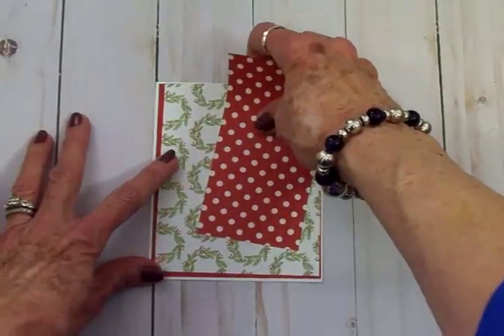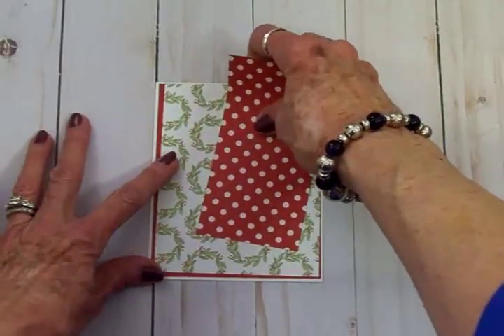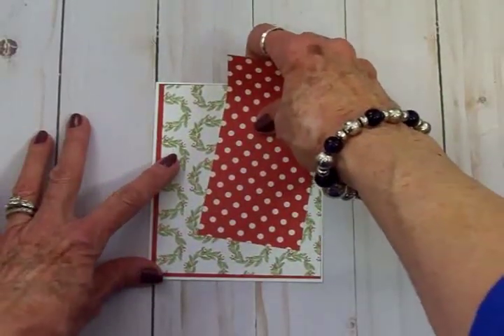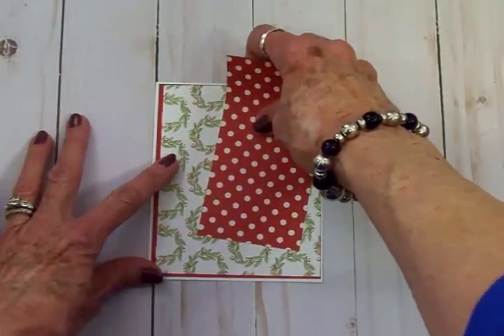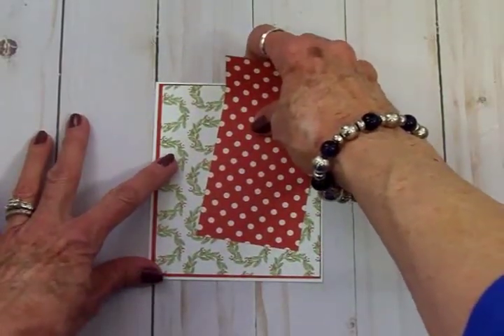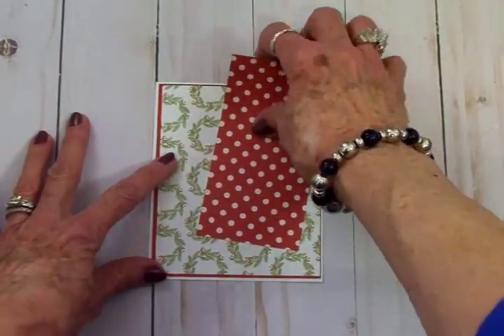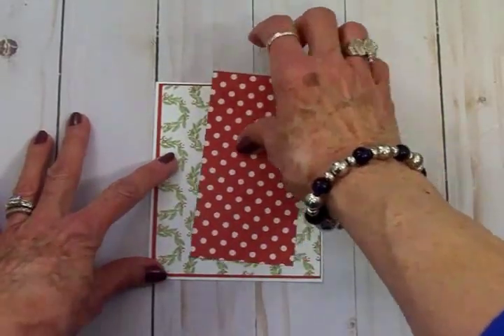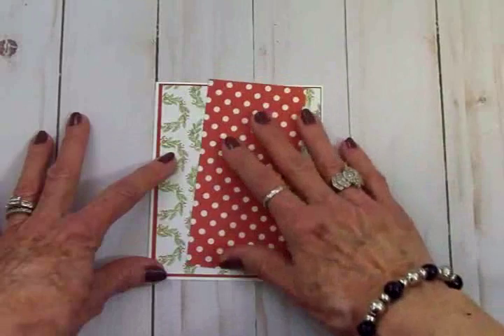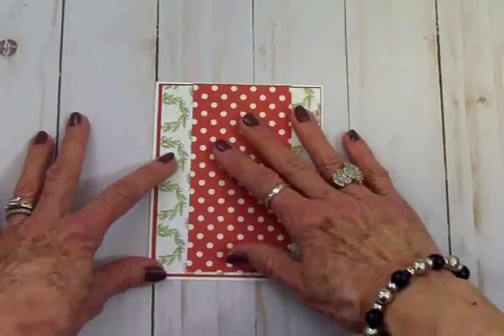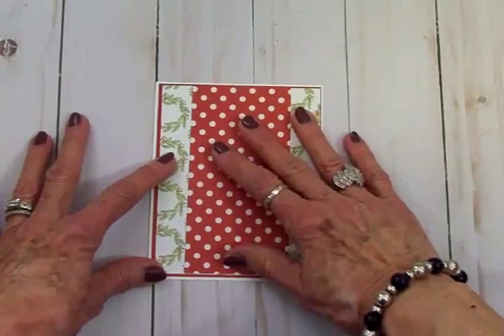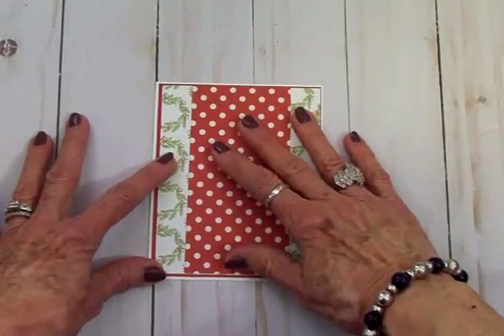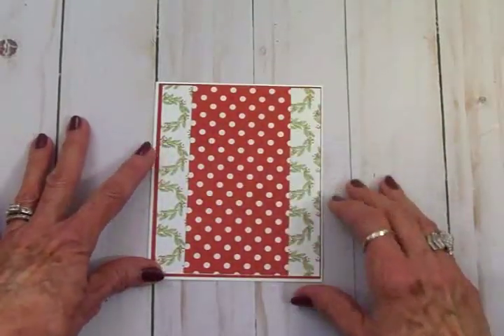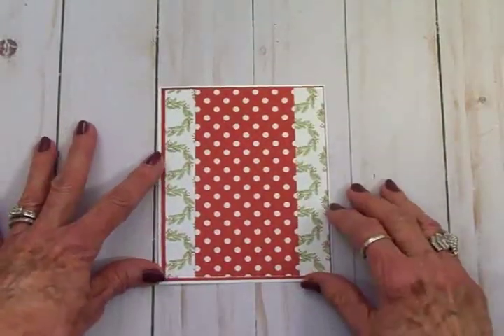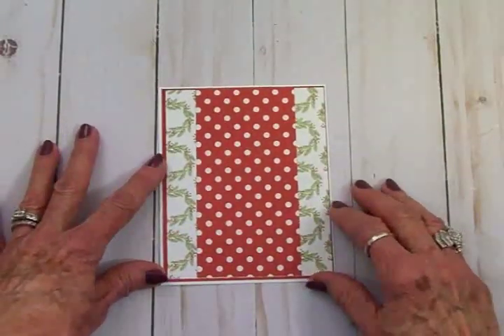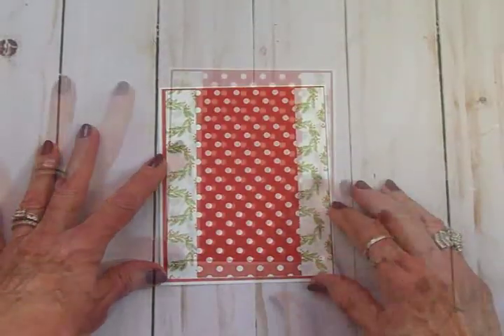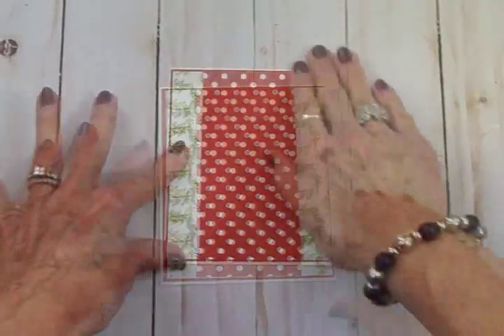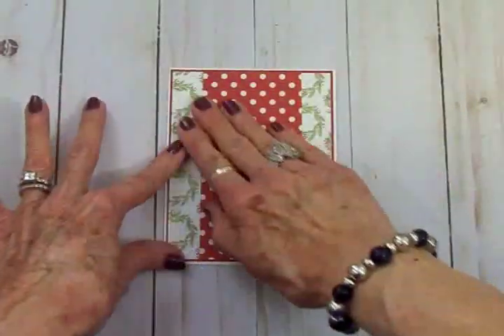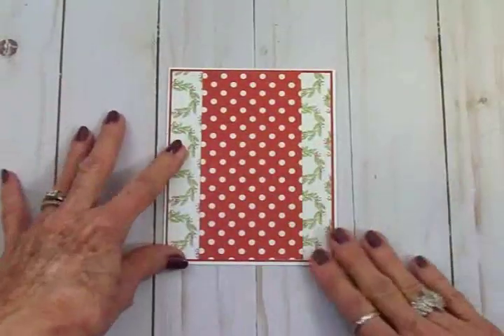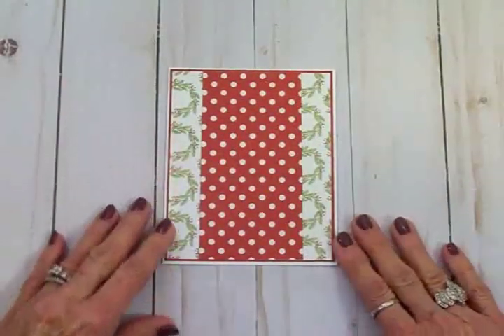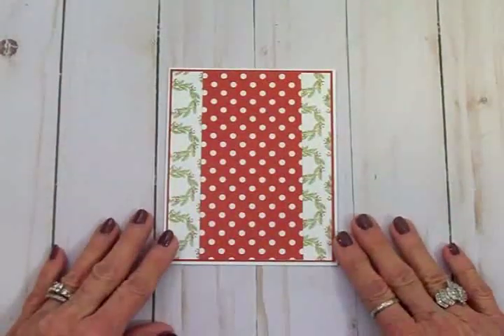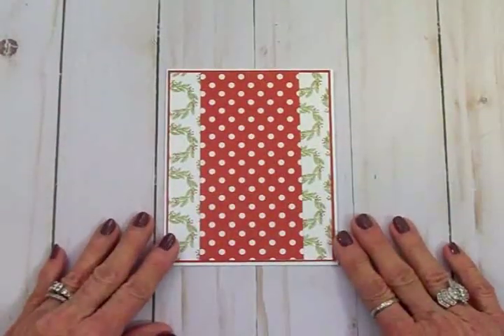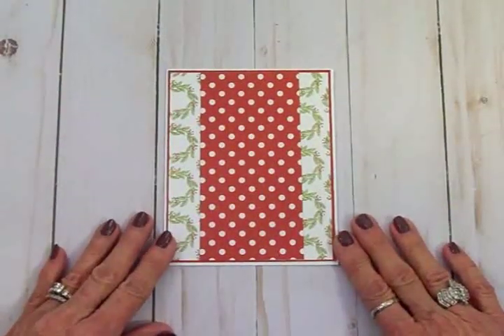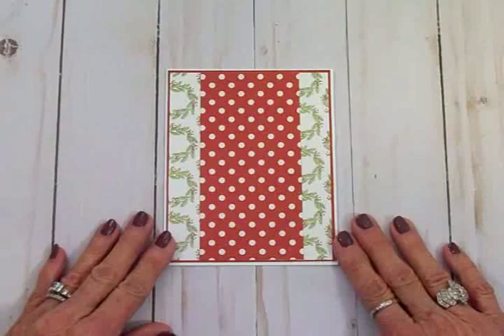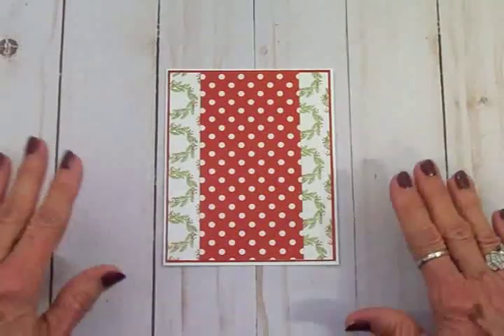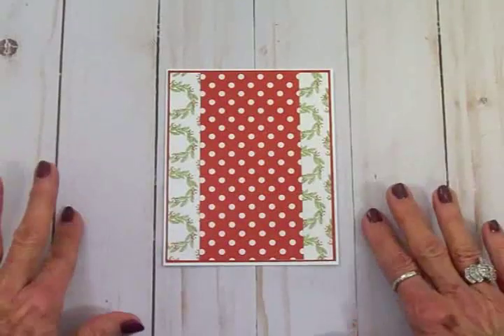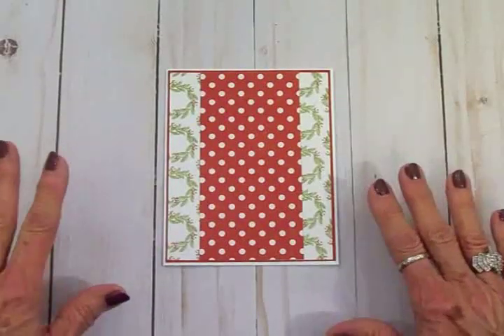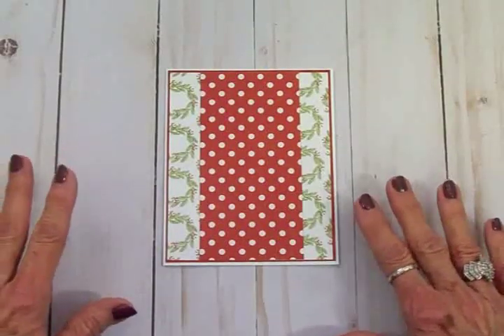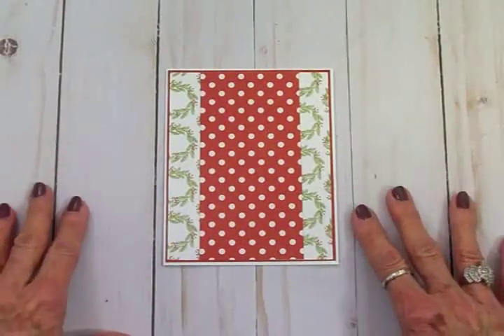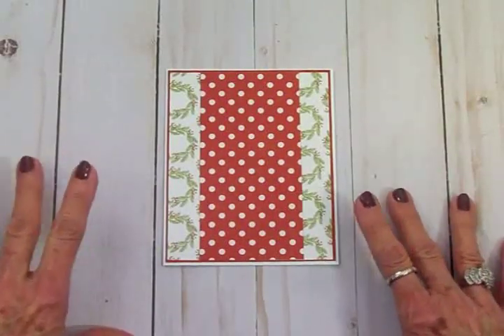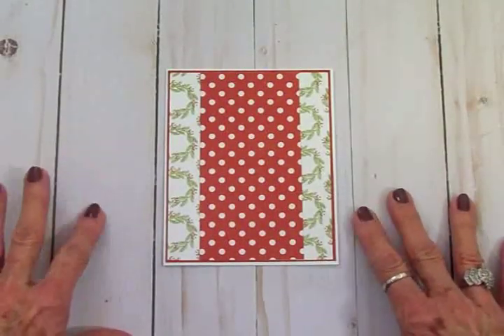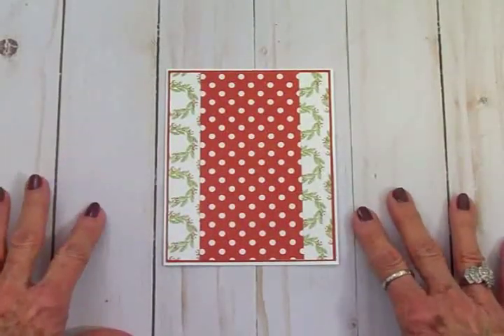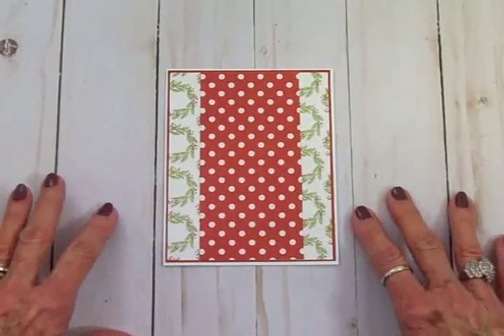The polka dot mat goes down the center just like that. Here's our card base all ready. I love the traditional red, white, and green for Christmas.